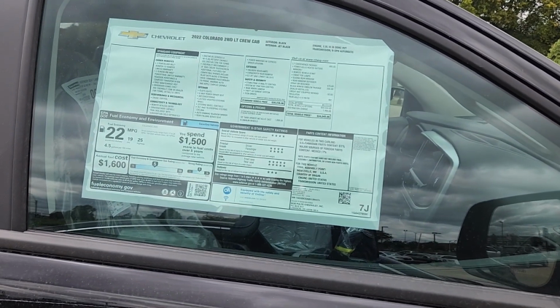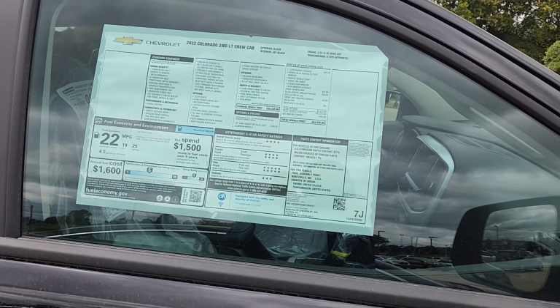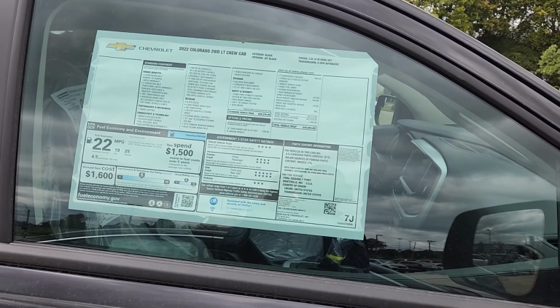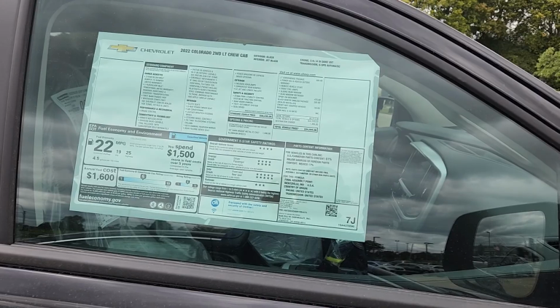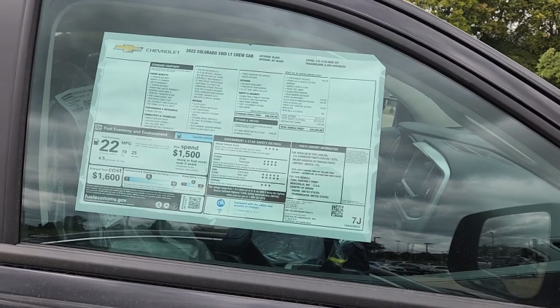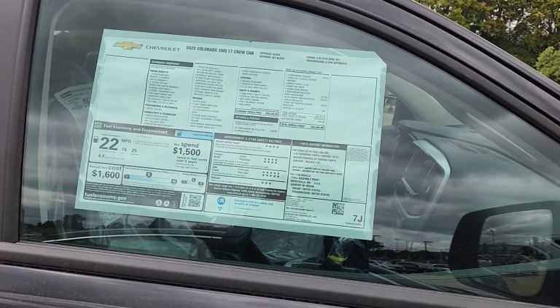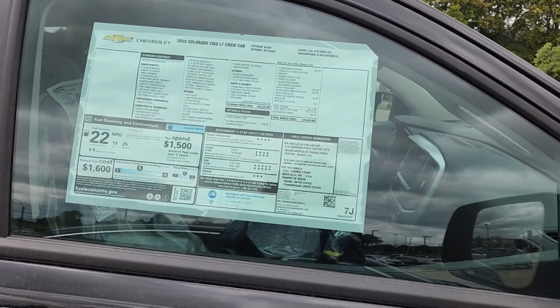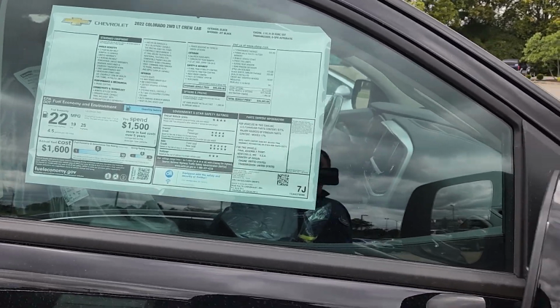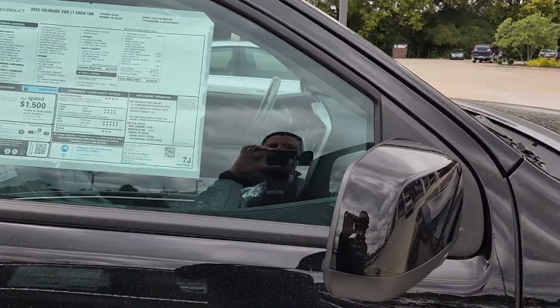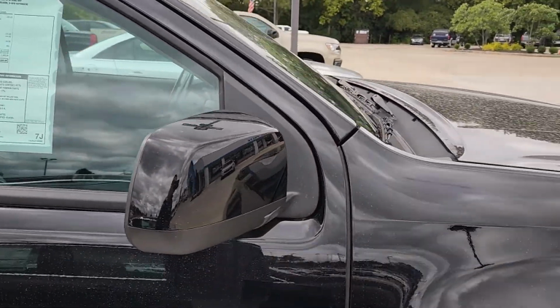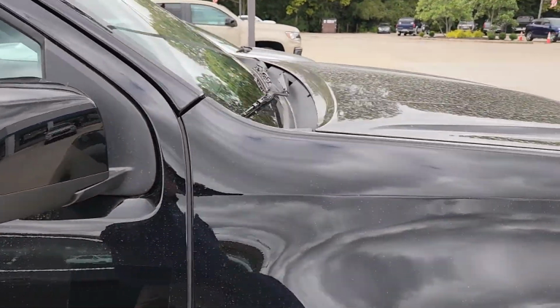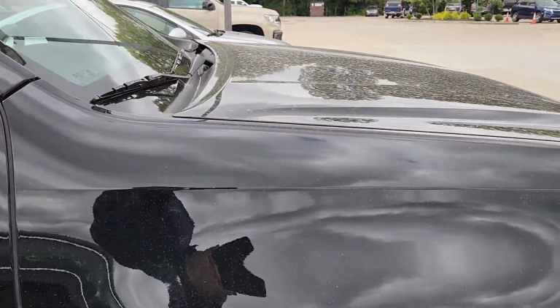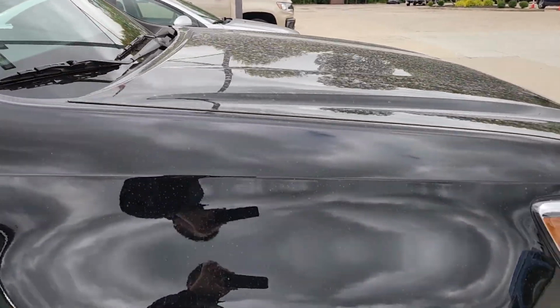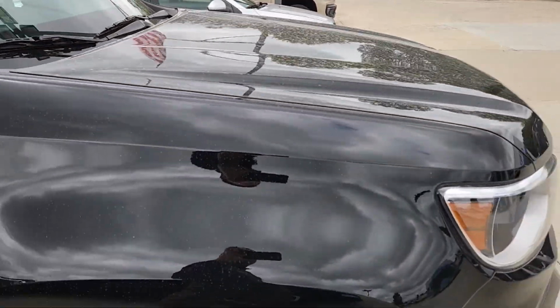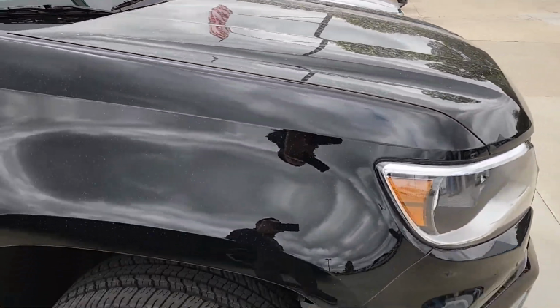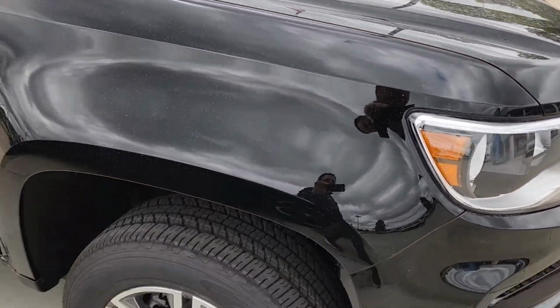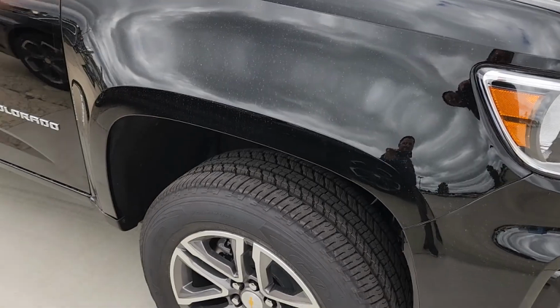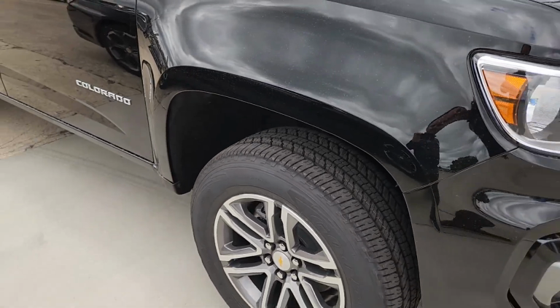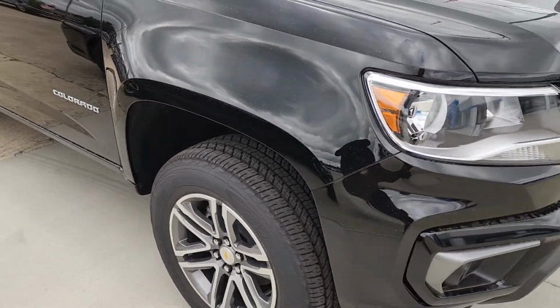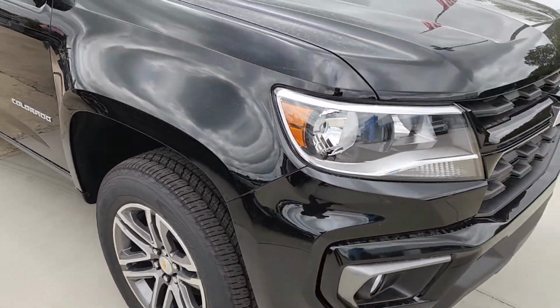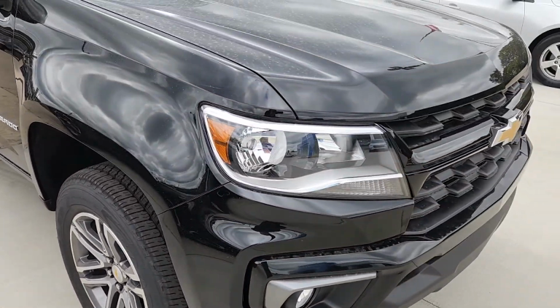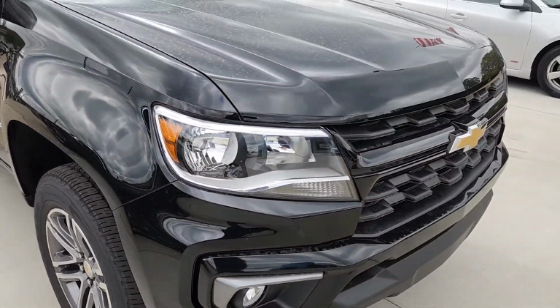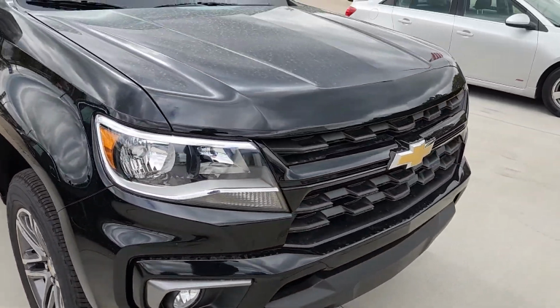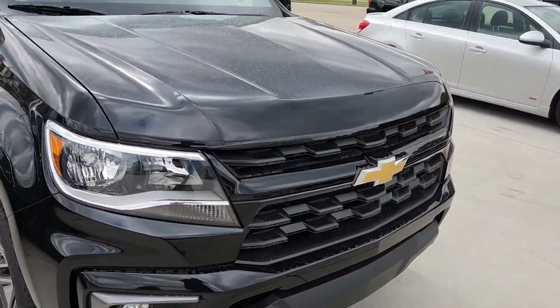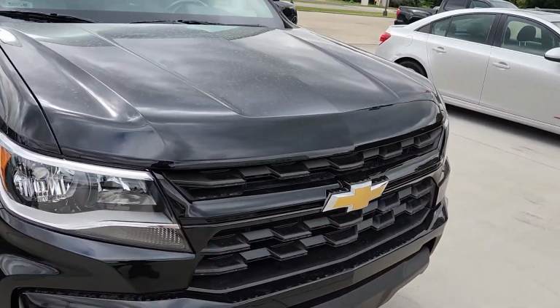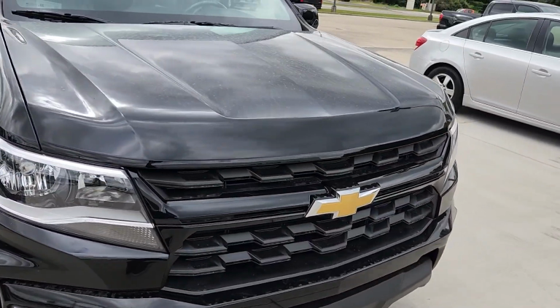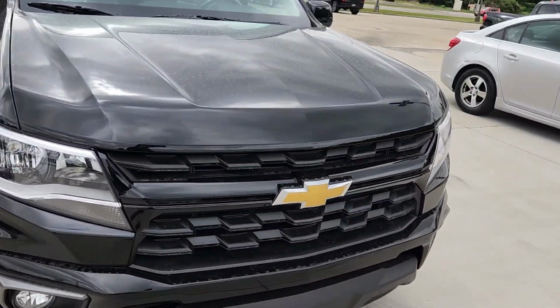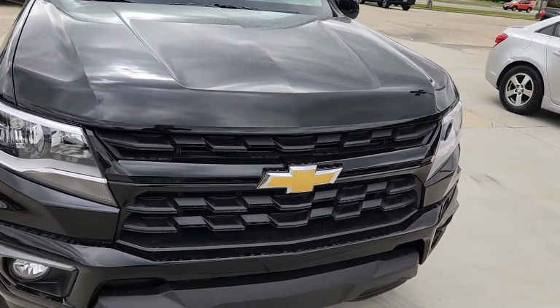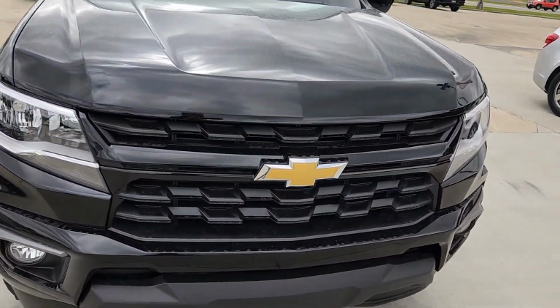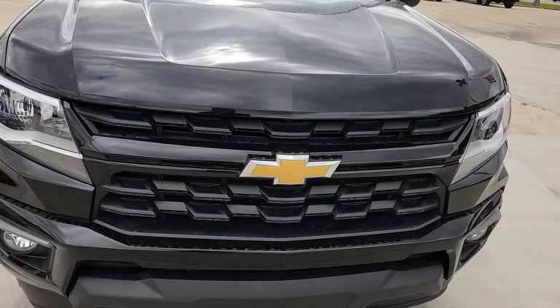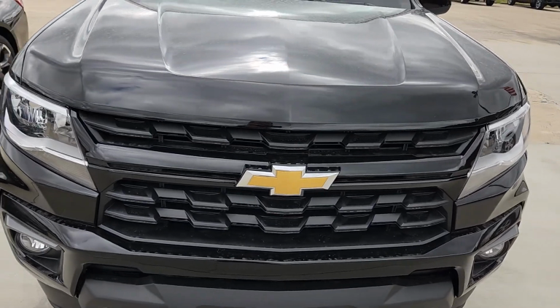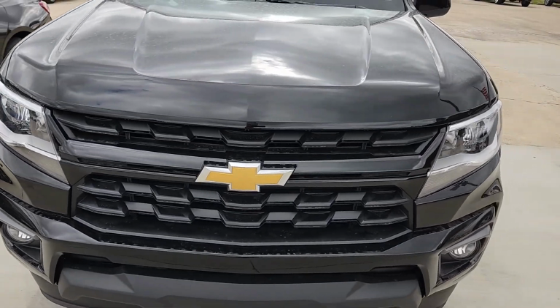Rear axle ratio 4.10. It's going to have the halogen headlights among other things, and it is going to have the cloth seats. I will have a link below with more information. I'm going to love it when it does have the black bowtie to go with that beautiful grille.